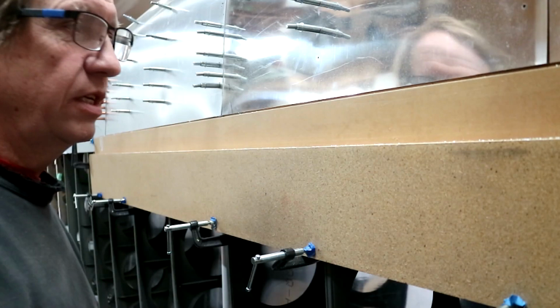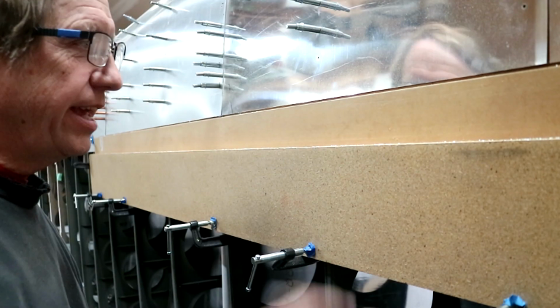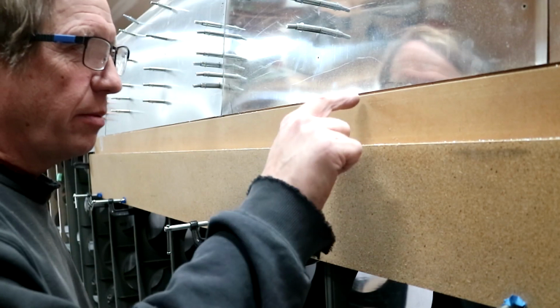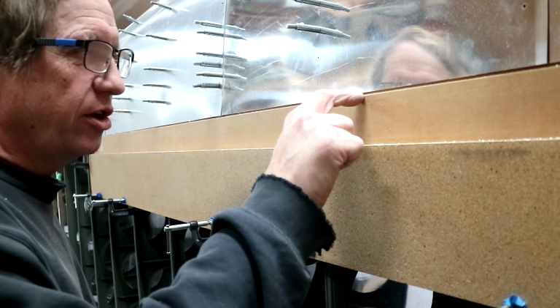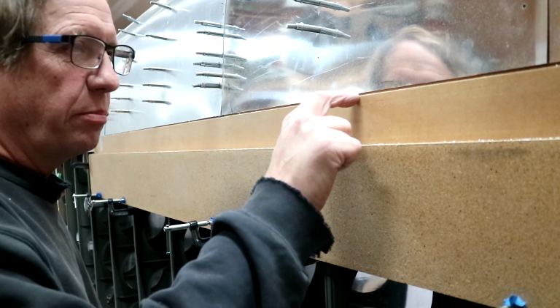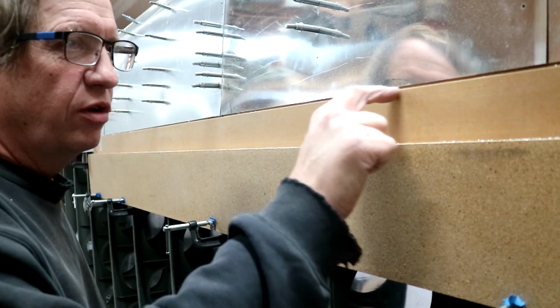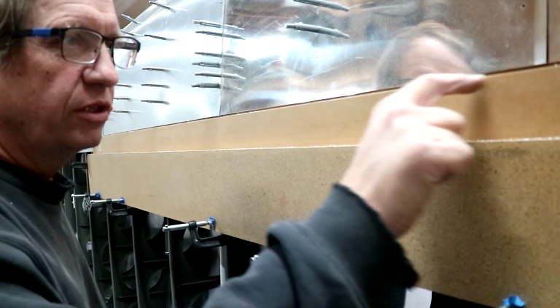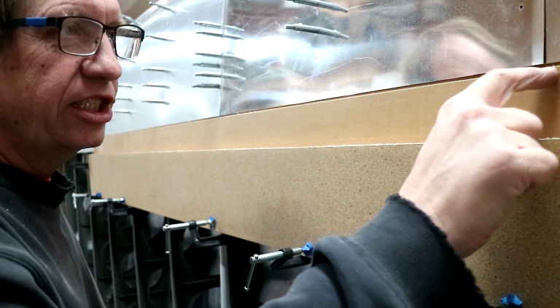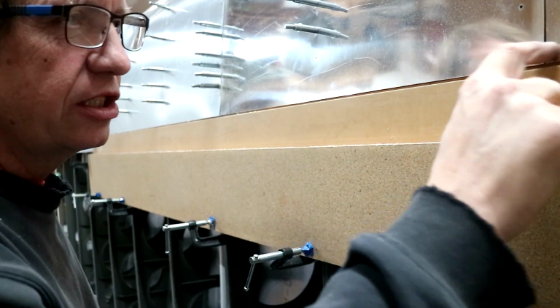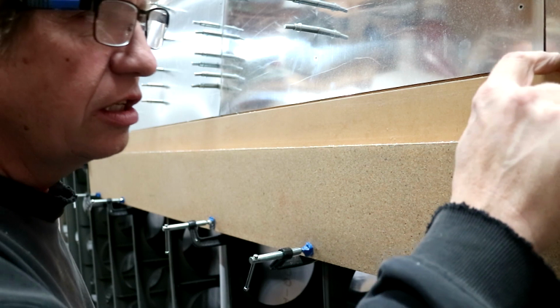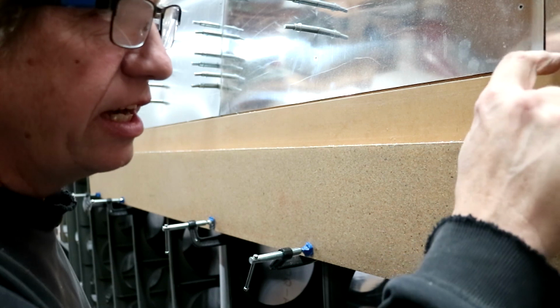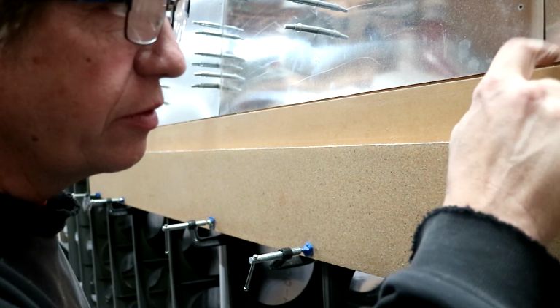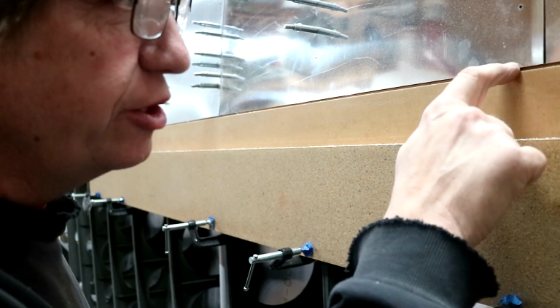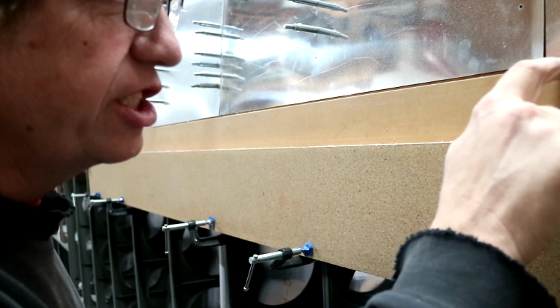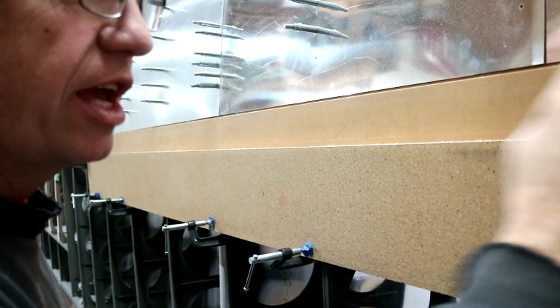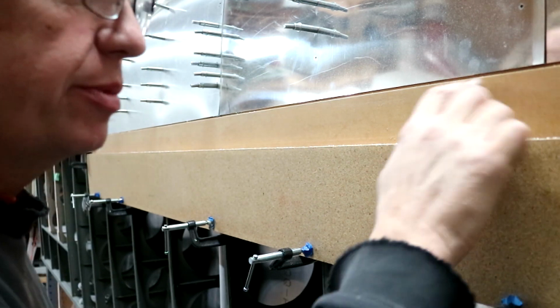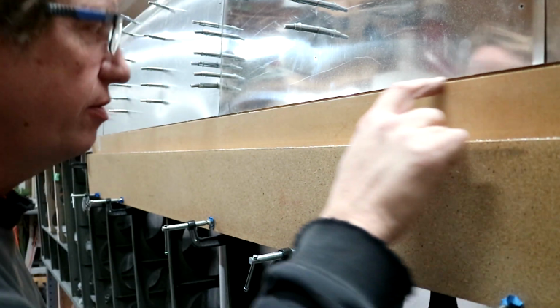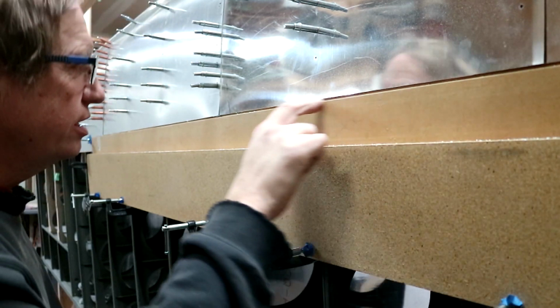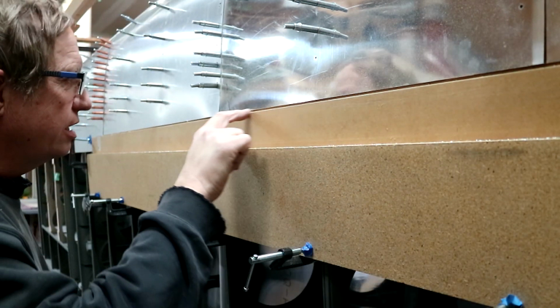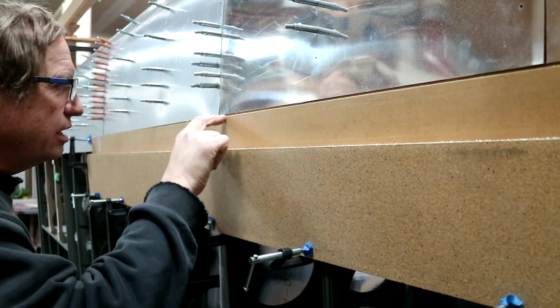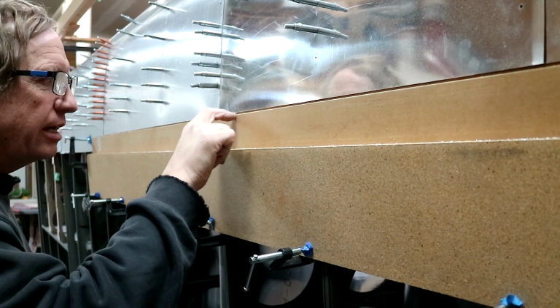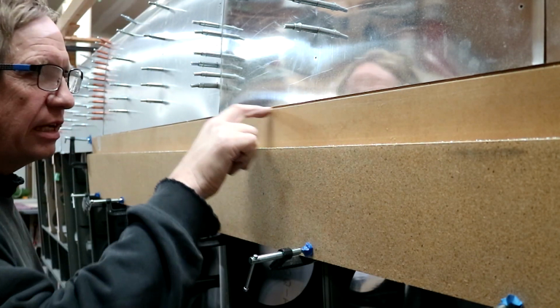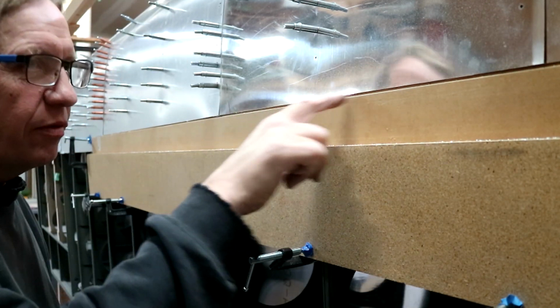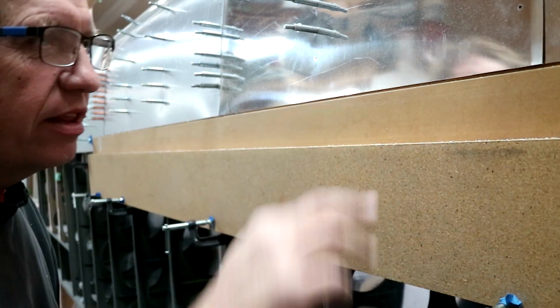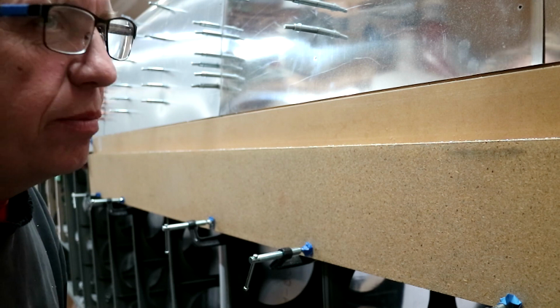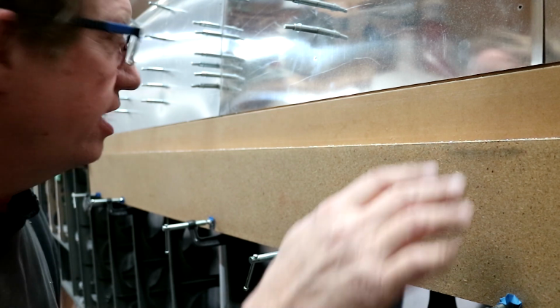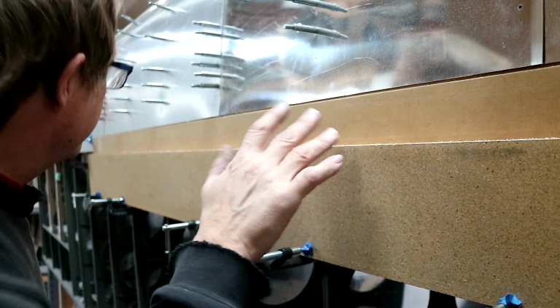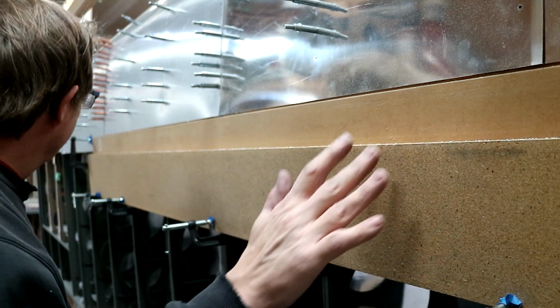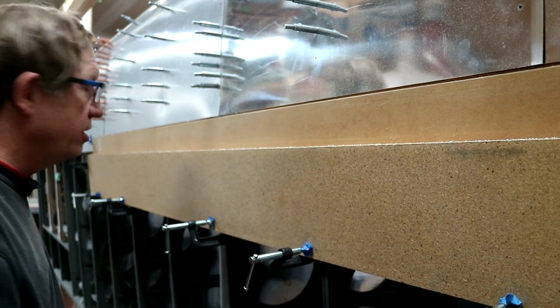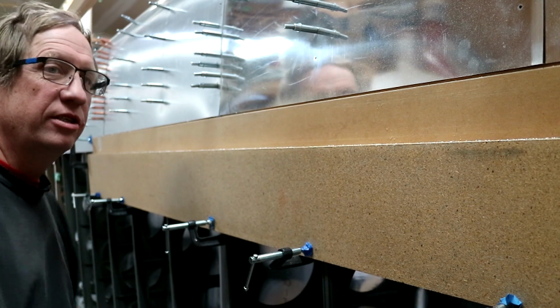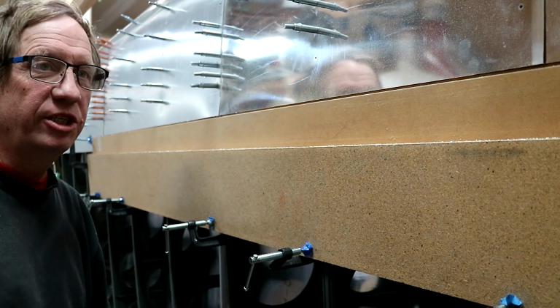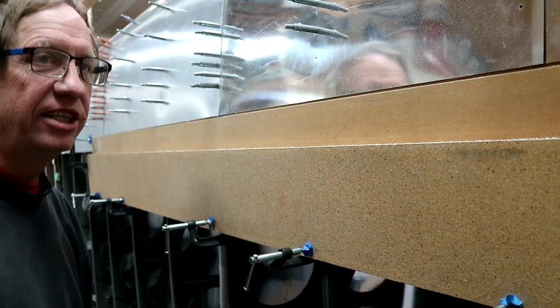That came out pretty good — look at that, a beautiful nice cut where the two sheets come together will be perfect. It went halfway into the wood back there, and I don't see any aluminum, so no disaster.